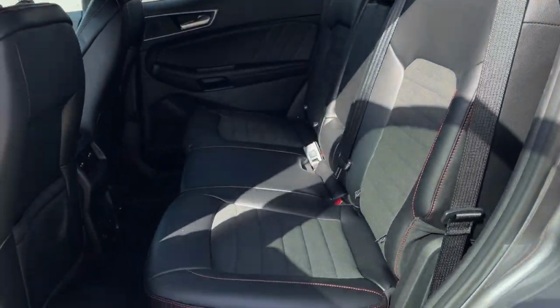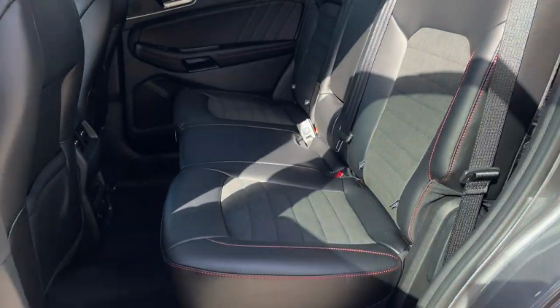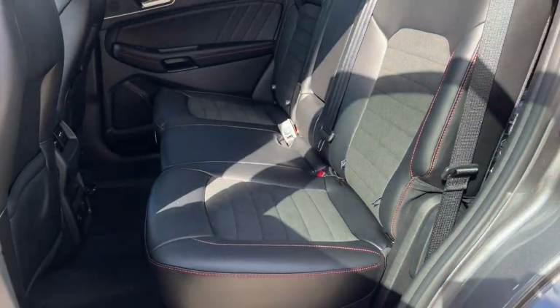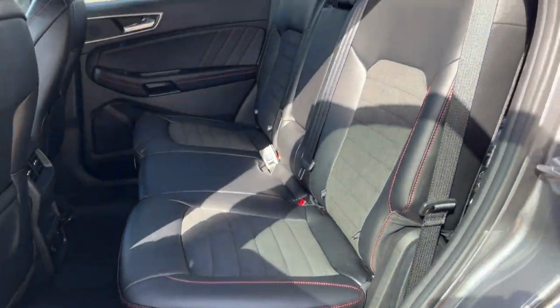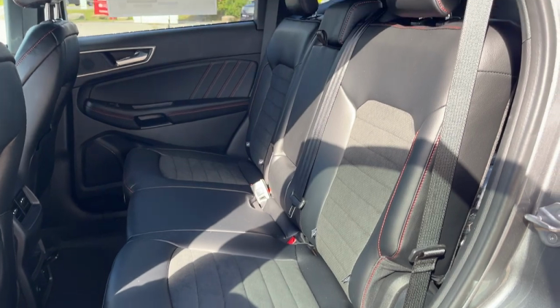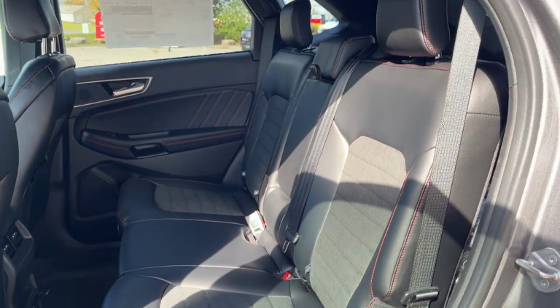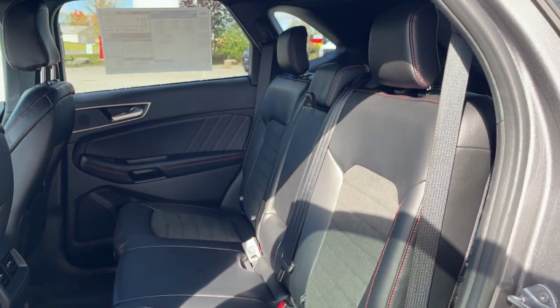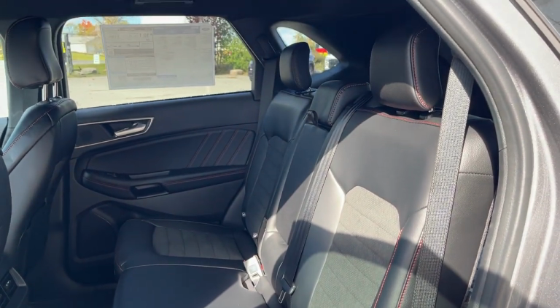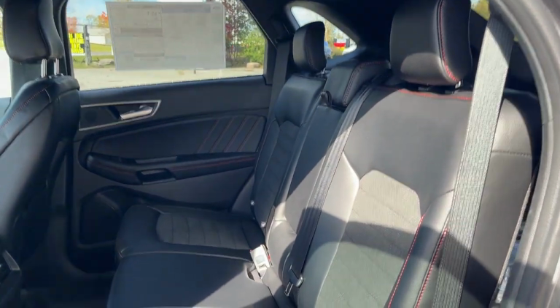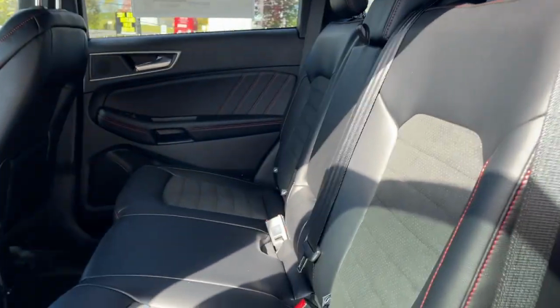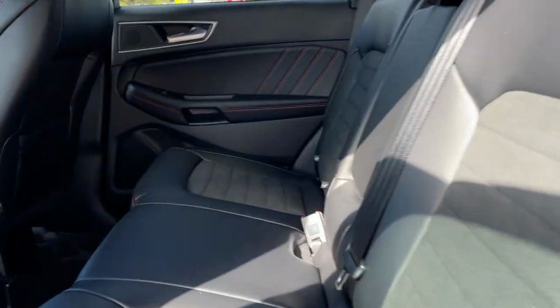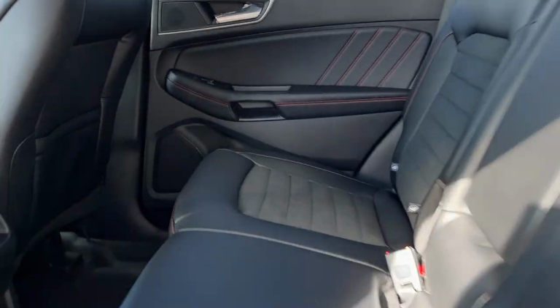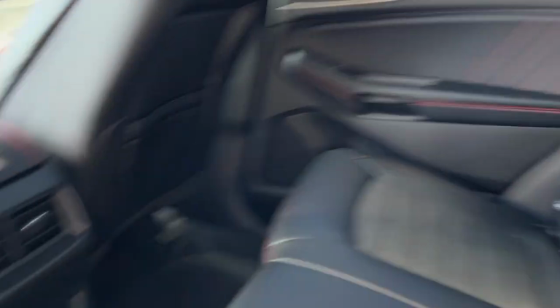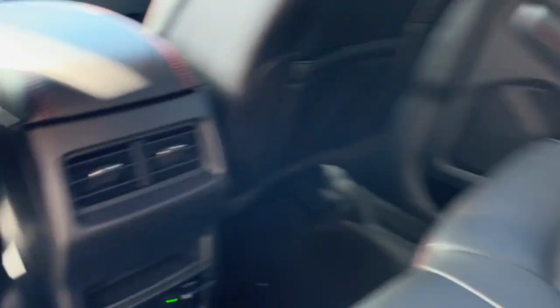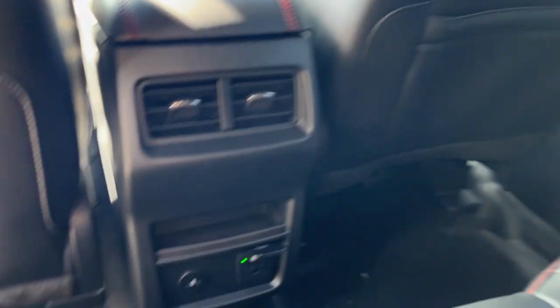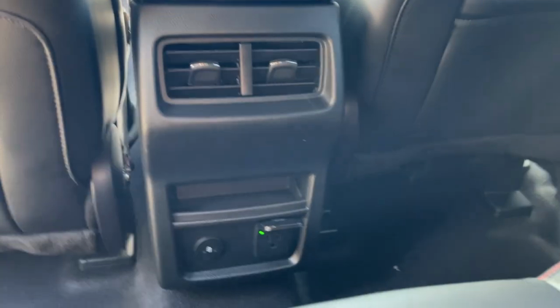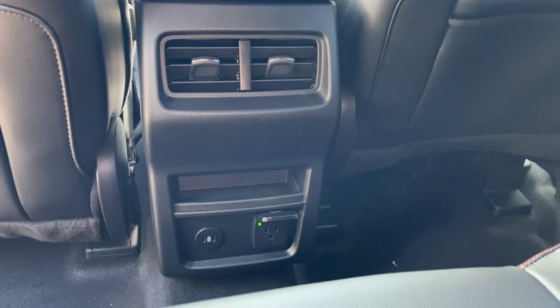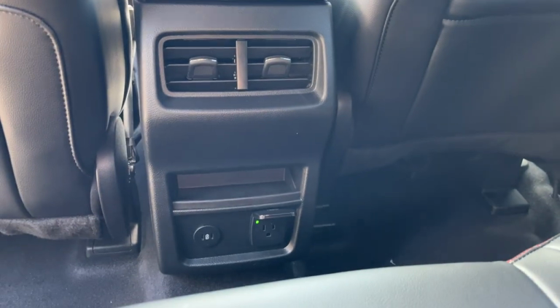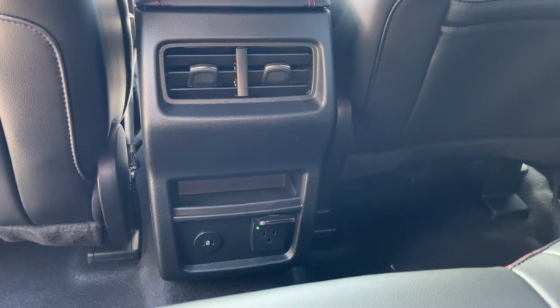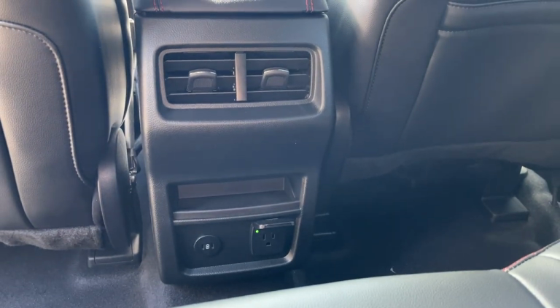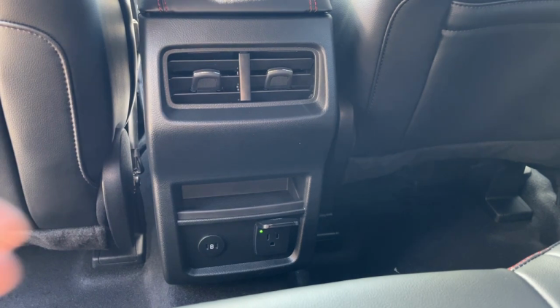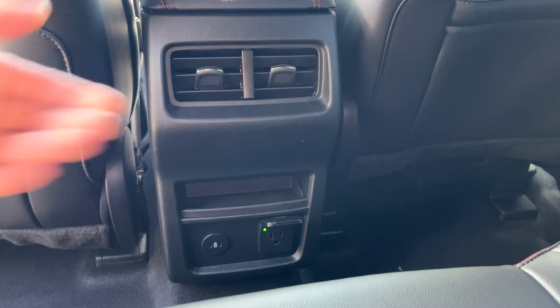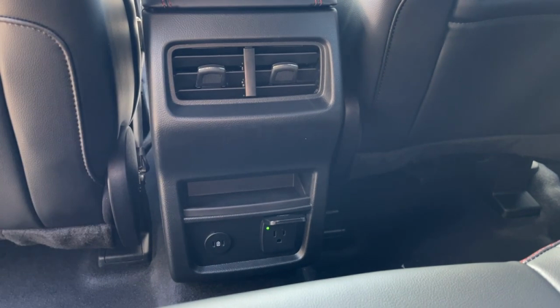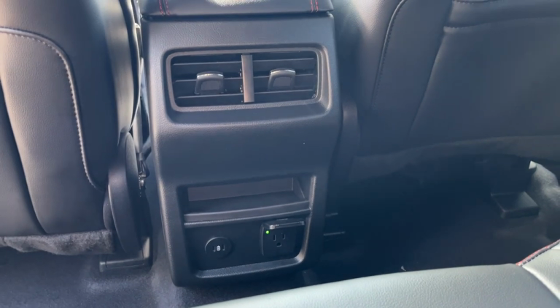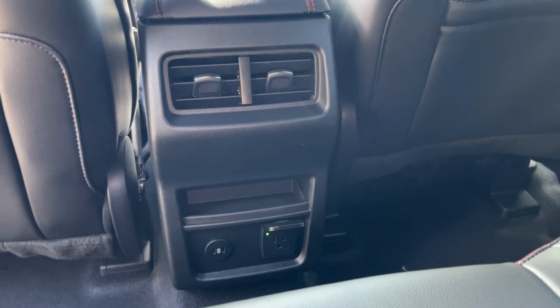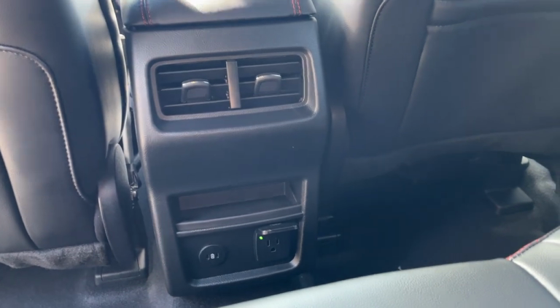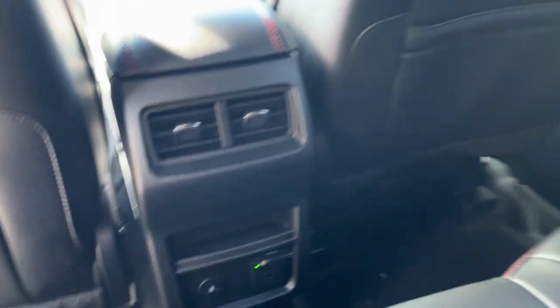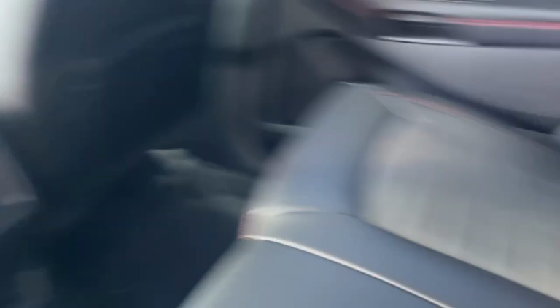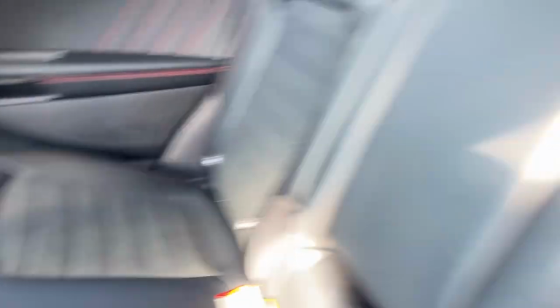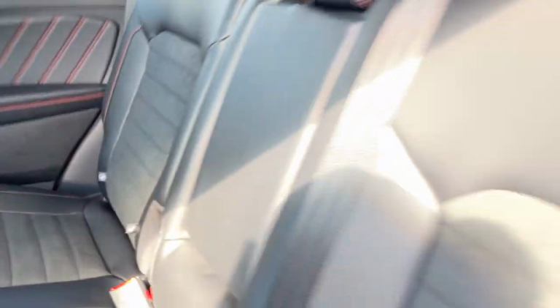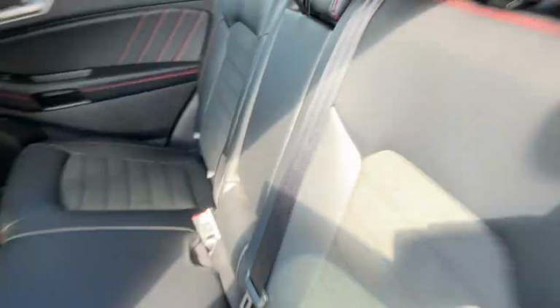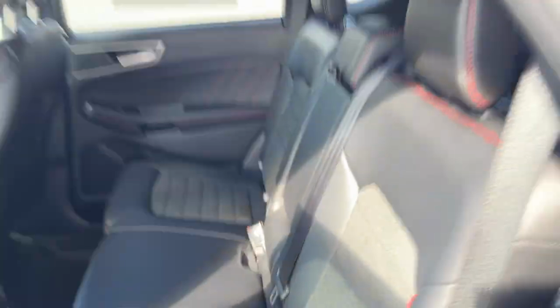In the interior, you do have ebony ActiveX seating material — really comfortable seats front and back. The rear passengers enjoy their own three-prong power outlet as well as USB ports, climate vents, and cup holders that come down from the center seat.